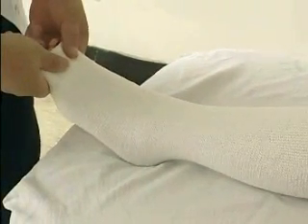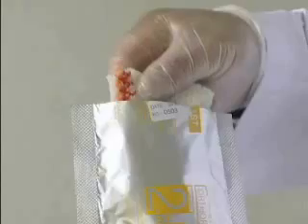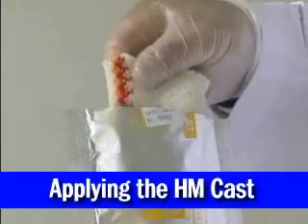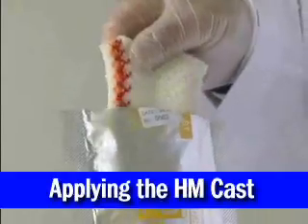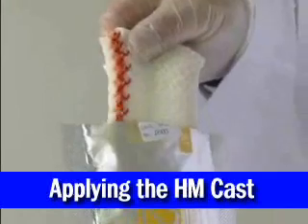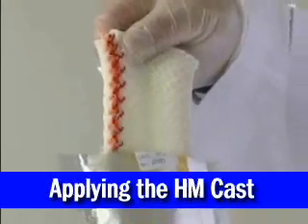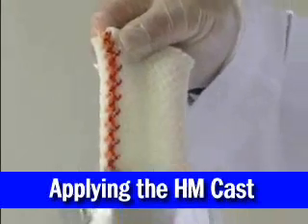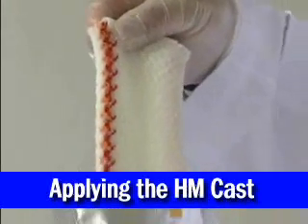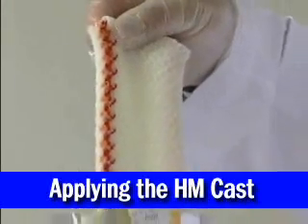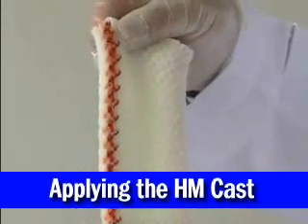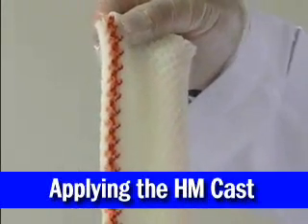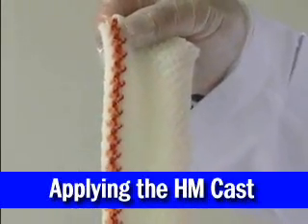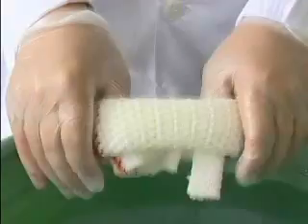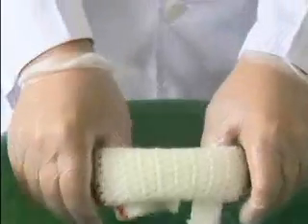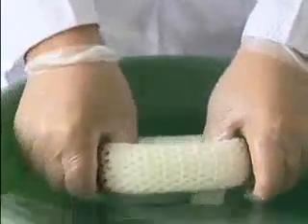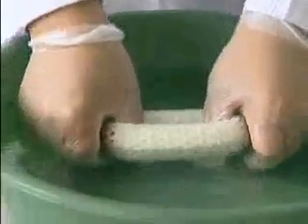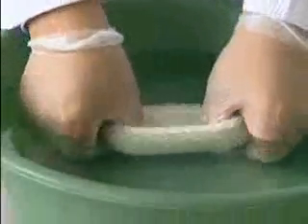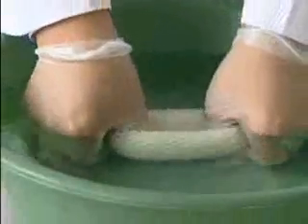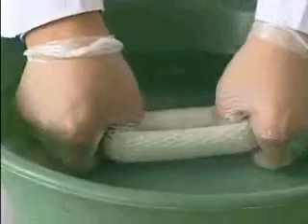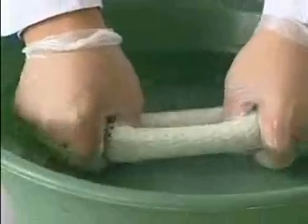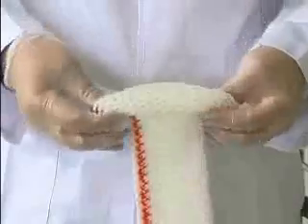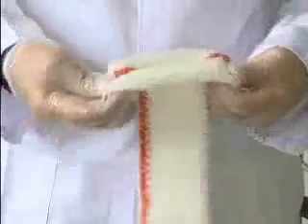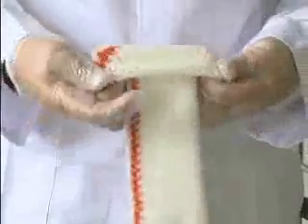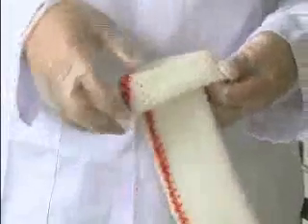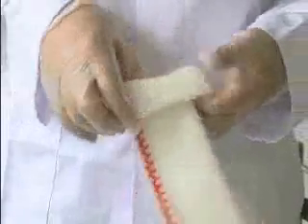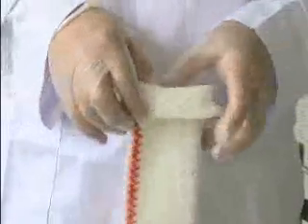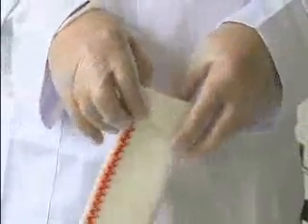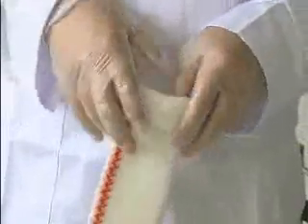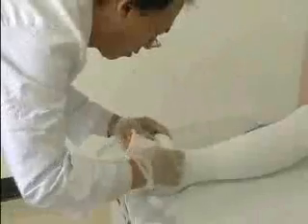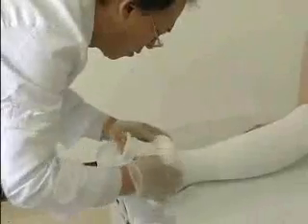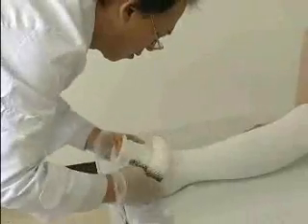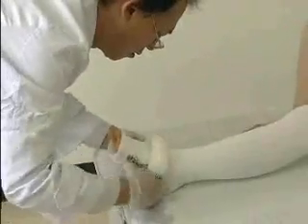Then, remove the stocking-like HM cast from its vacuum packaging and immerse it into 20 degrees centigrade water for 3 to 4 seconds. Afterwards, wring out the excess water, roll it up like a donut, and roll it up over the protective lining.